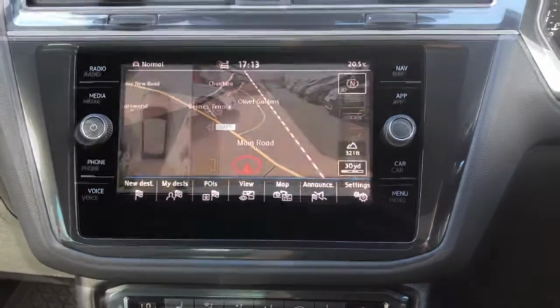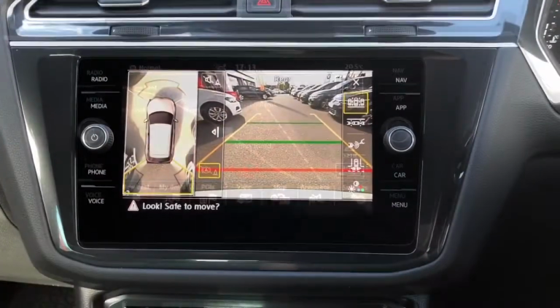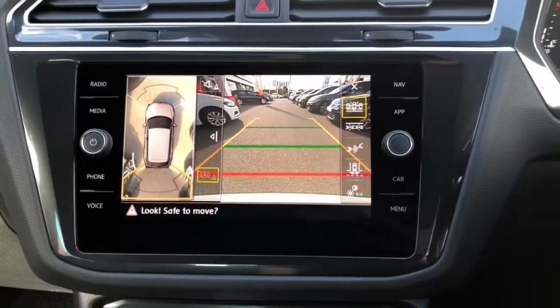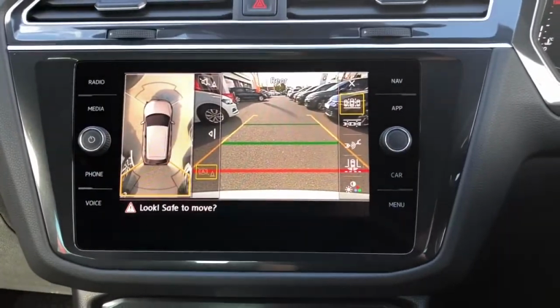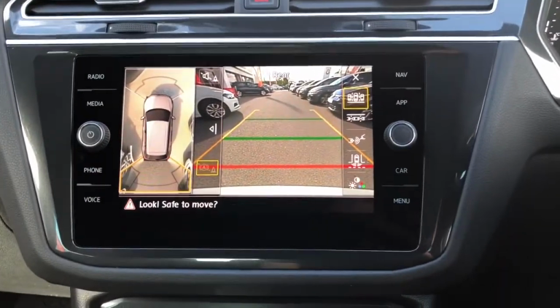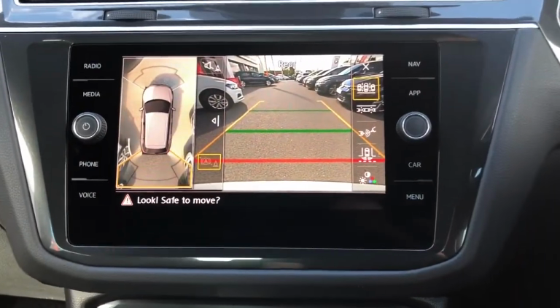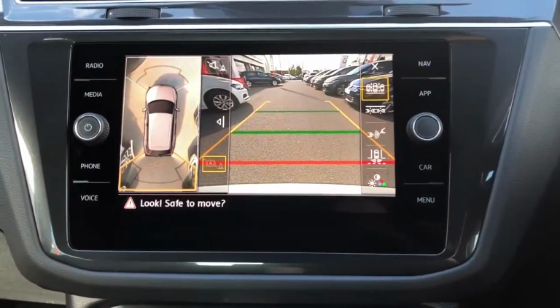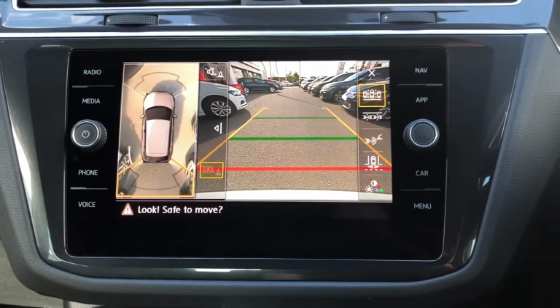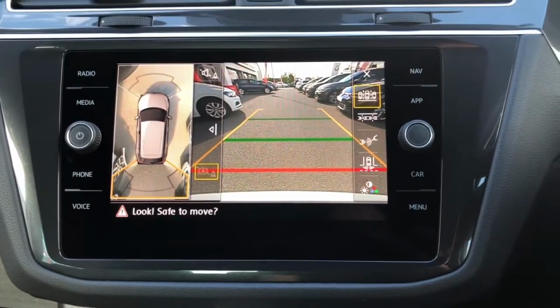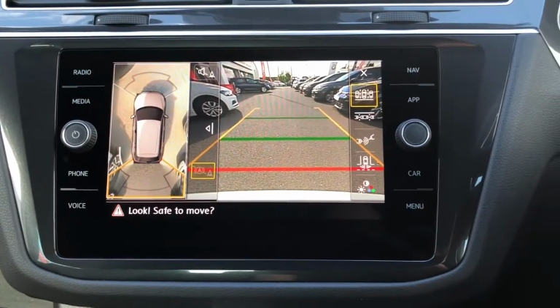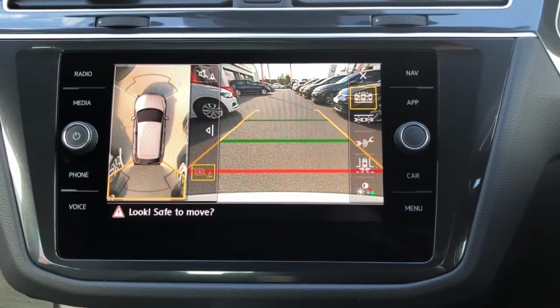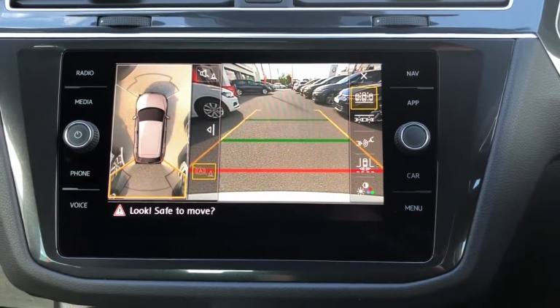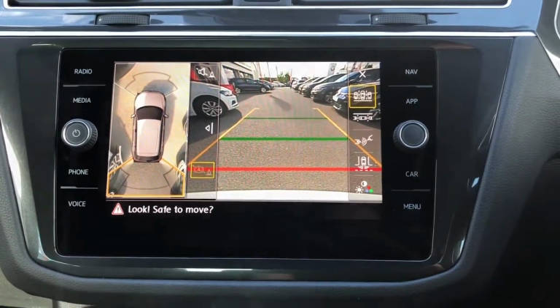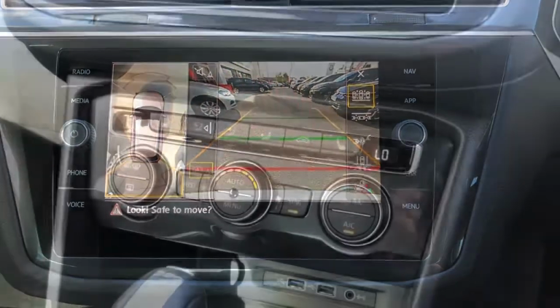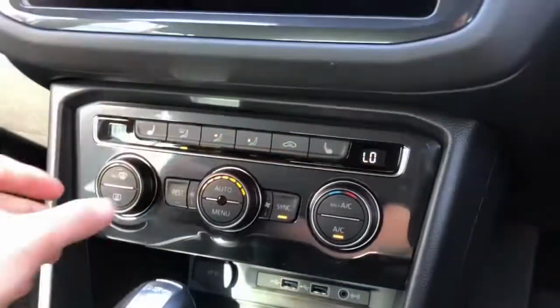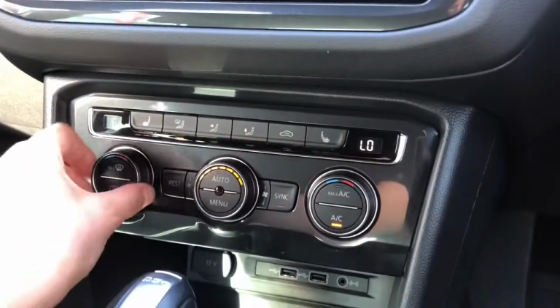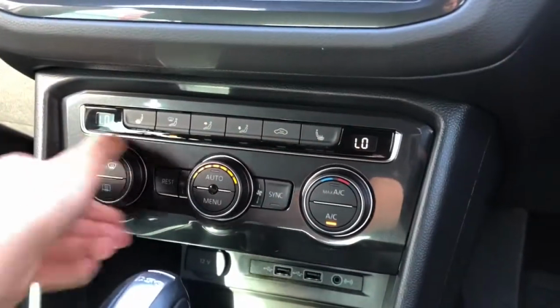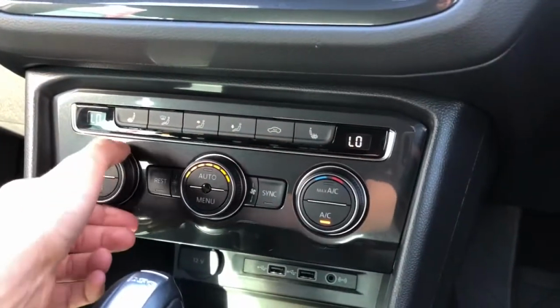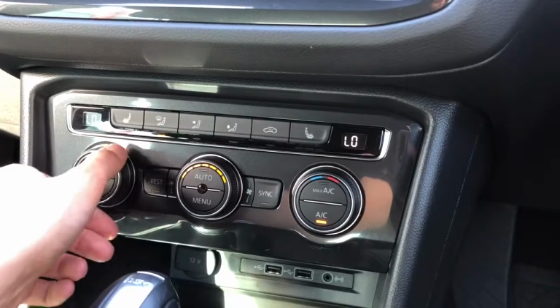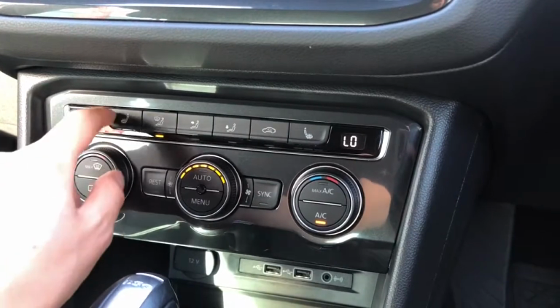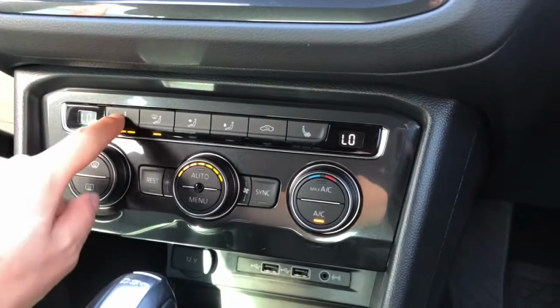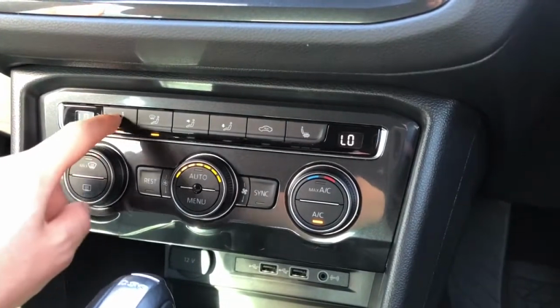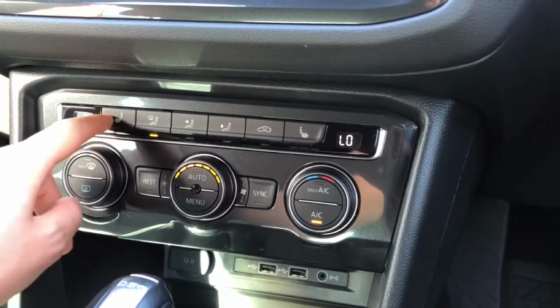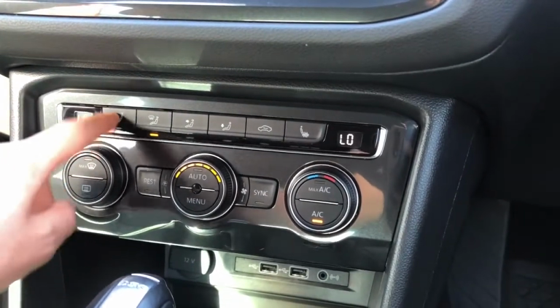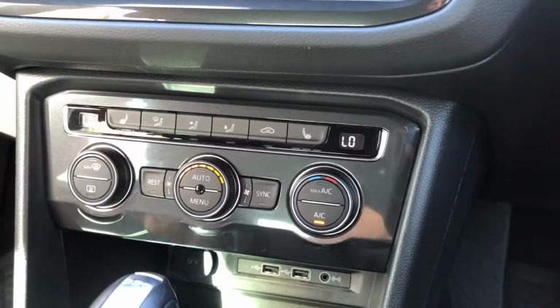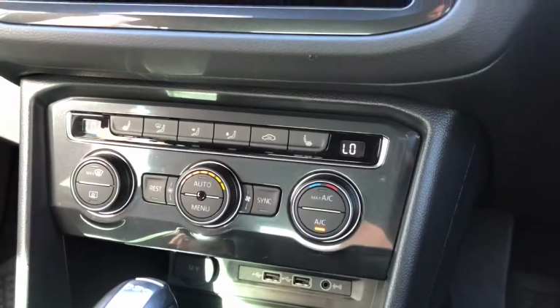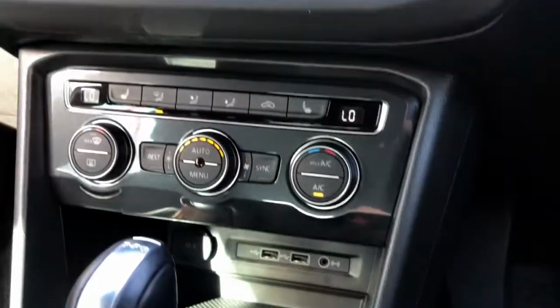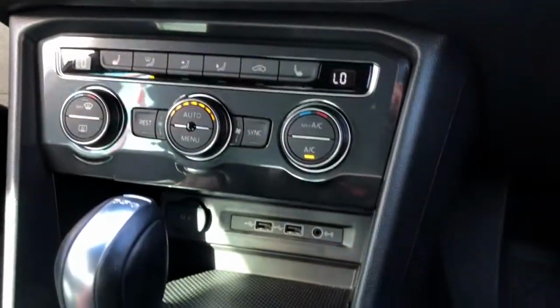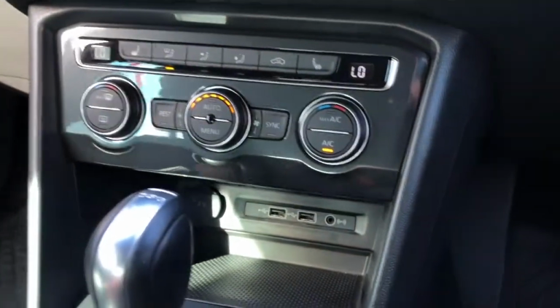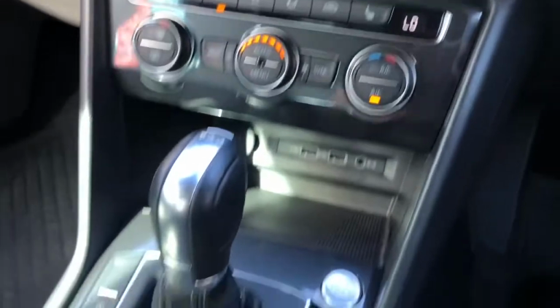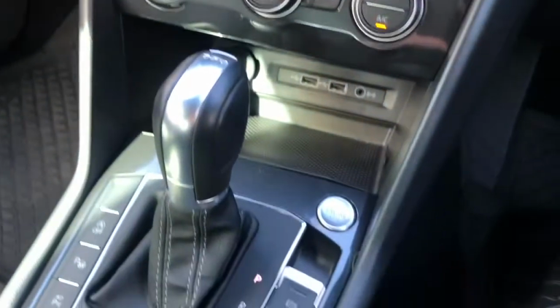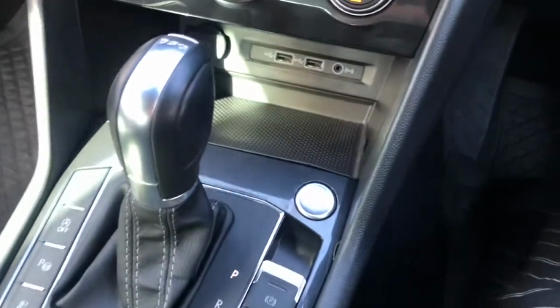We've got a fantastic area view camera with park assist steering and front to rear parking sensors that you'll really benefit from when parking your vehicle. We've also got your three zone climate controls to keep everyone comfortable, and you've got your heated seats as part of the winter pack, which is great for keeping you nice and warm in the colder seasons.